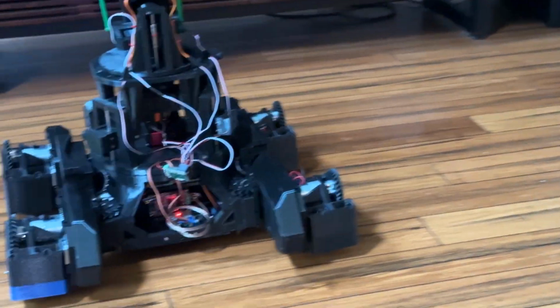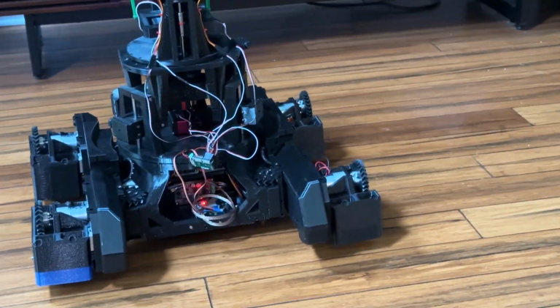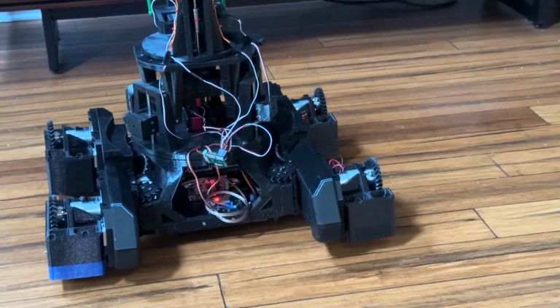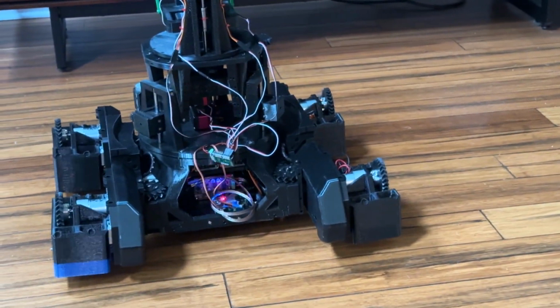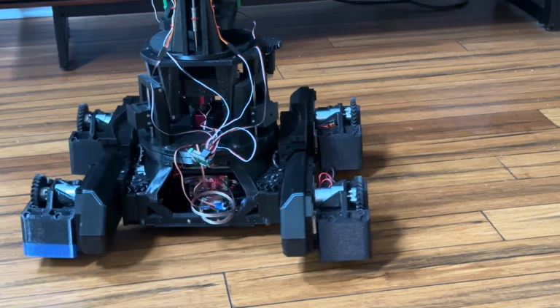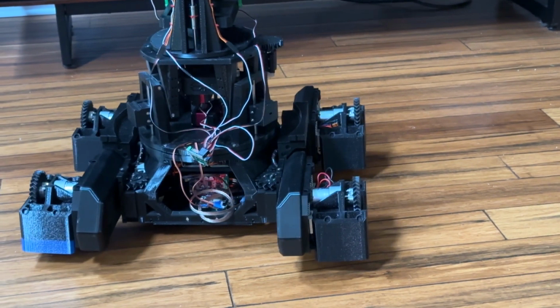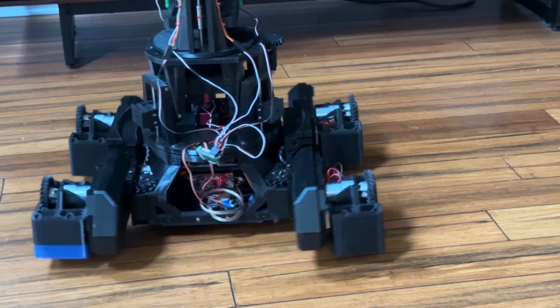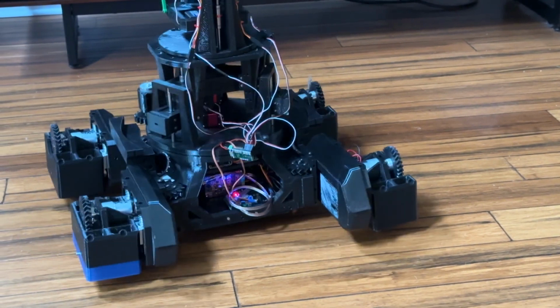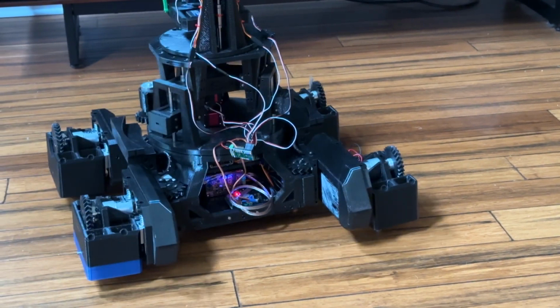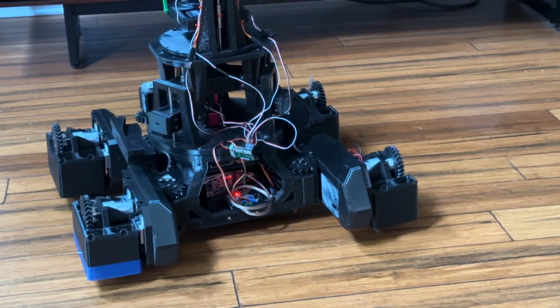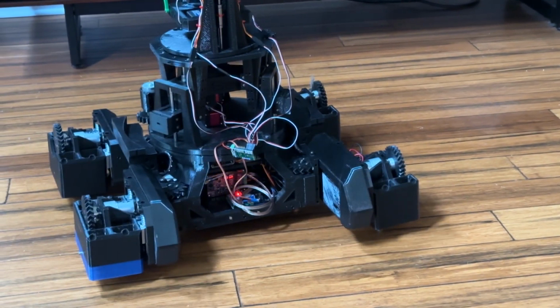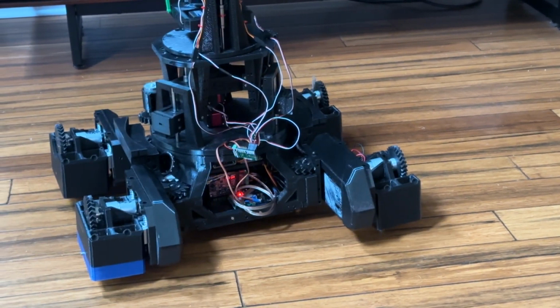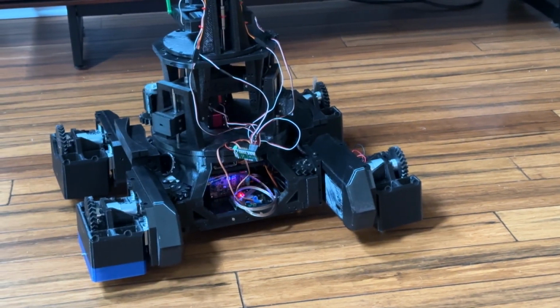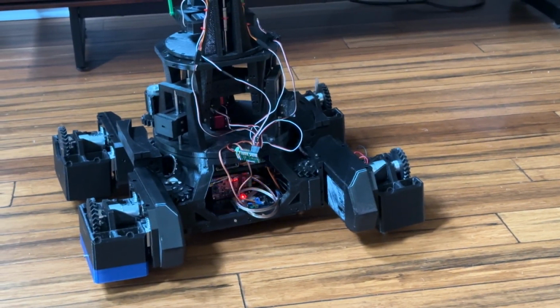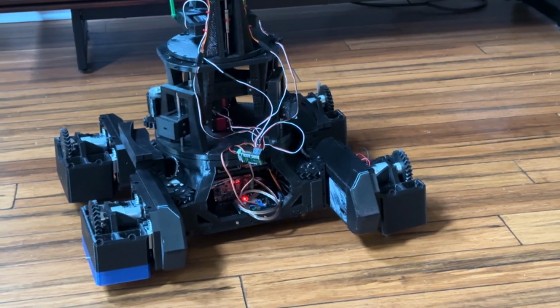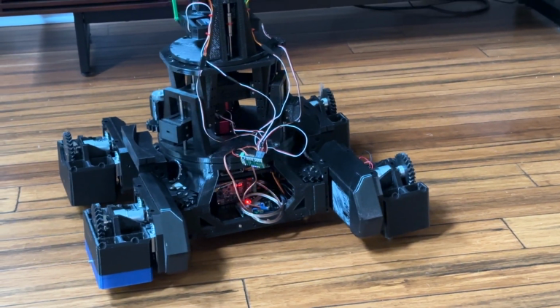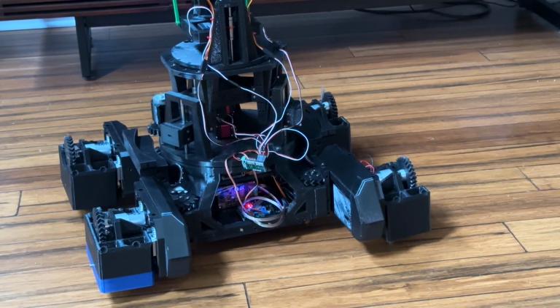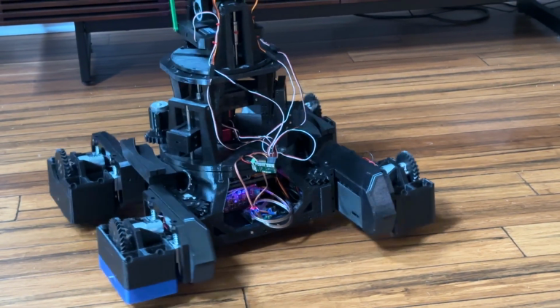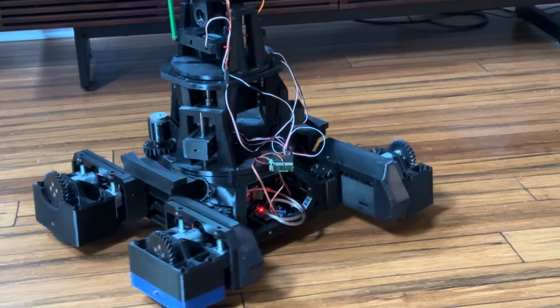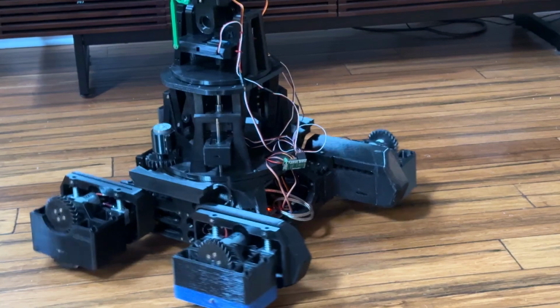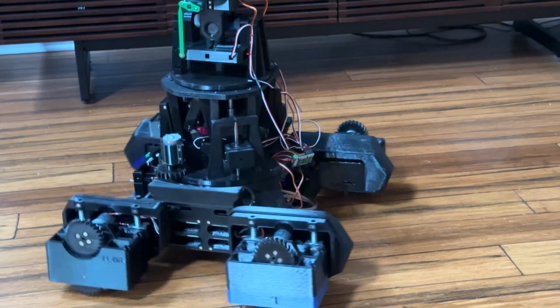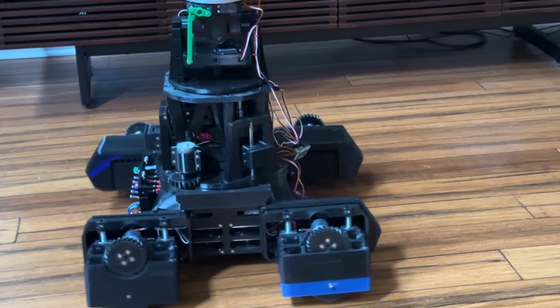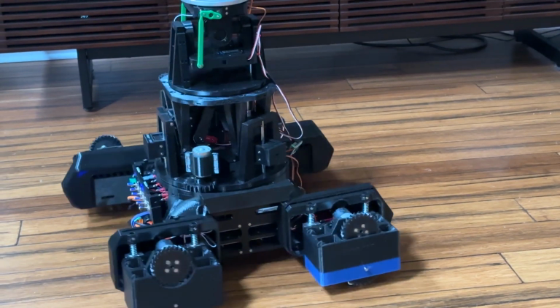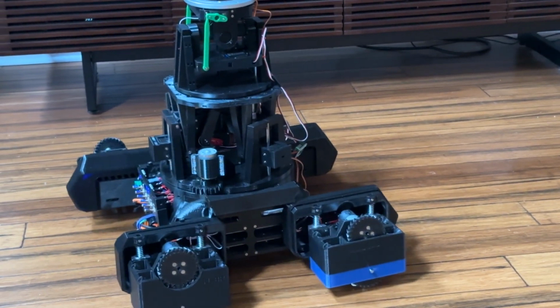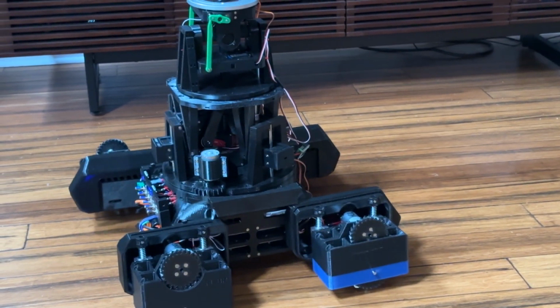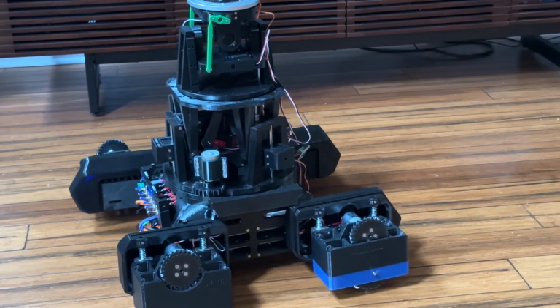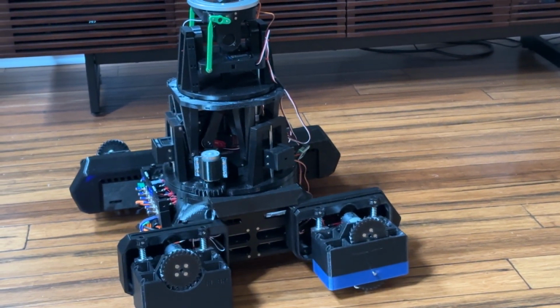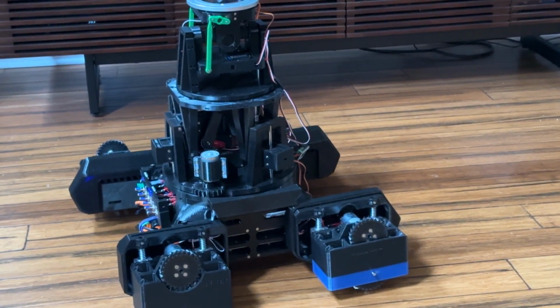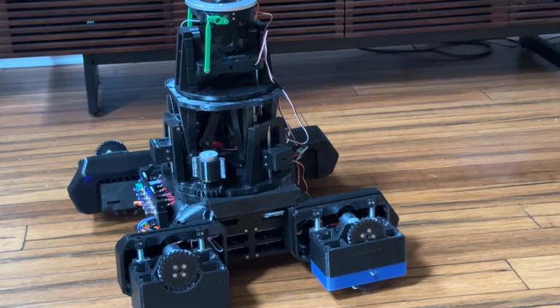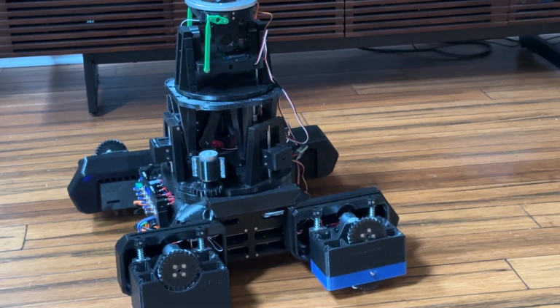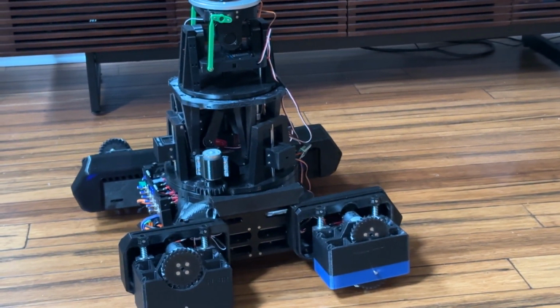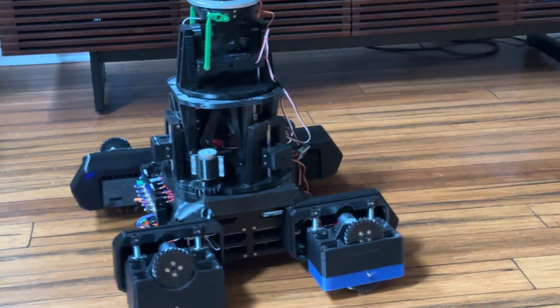Very controllable. This is a 330 RPM motor and the 12 Mecanum wheels.